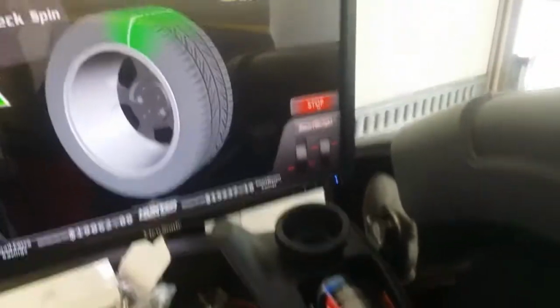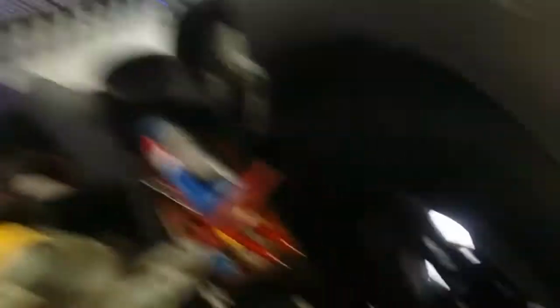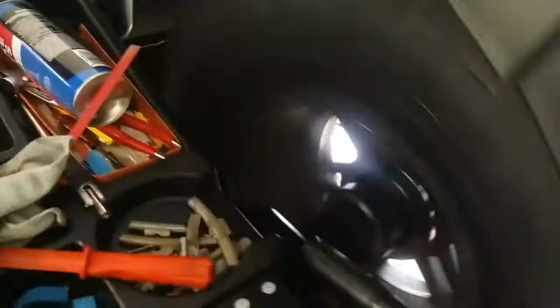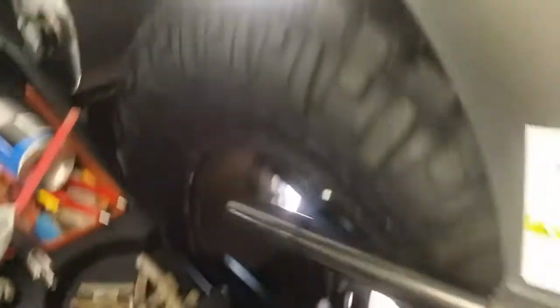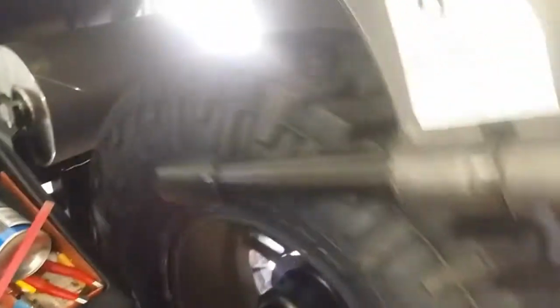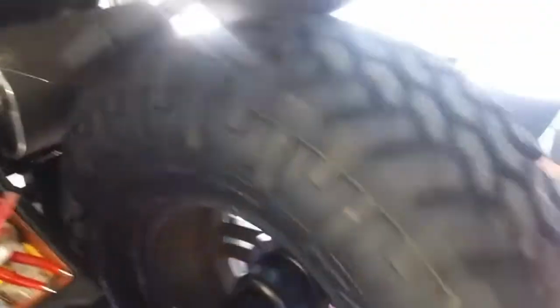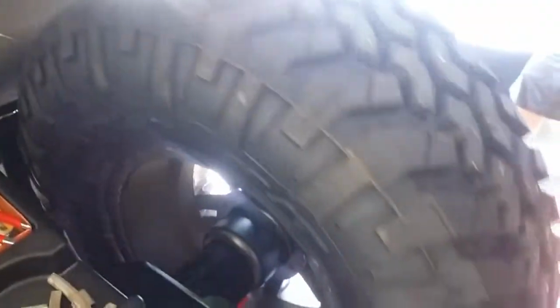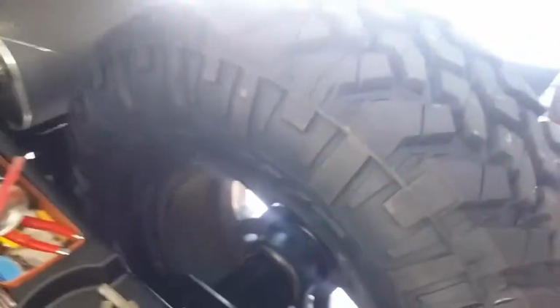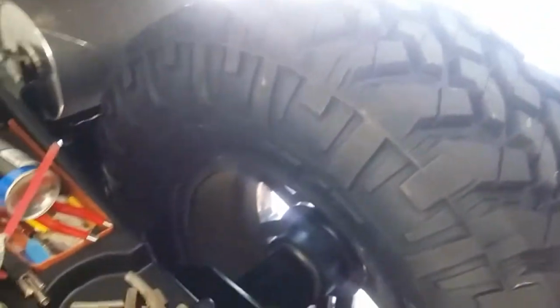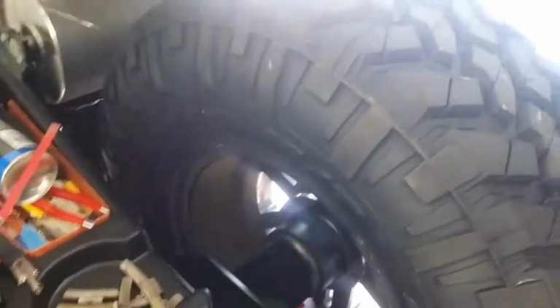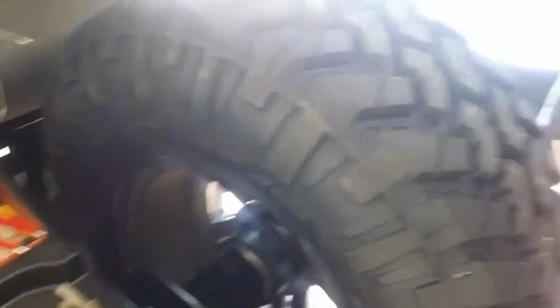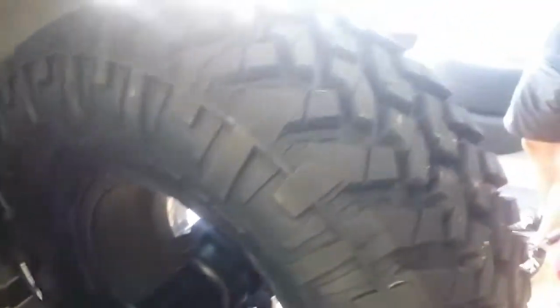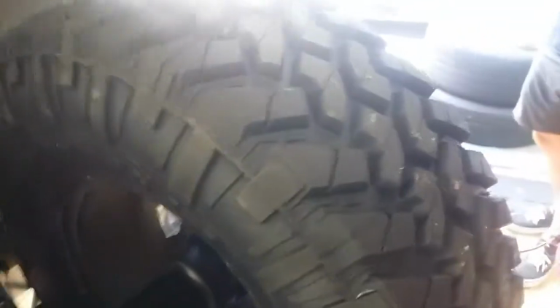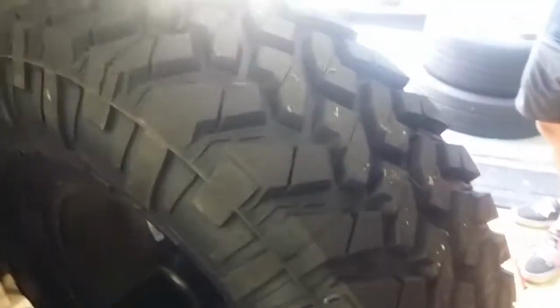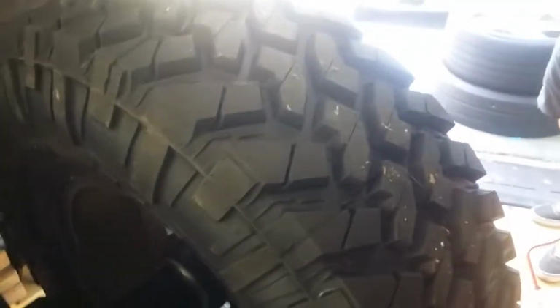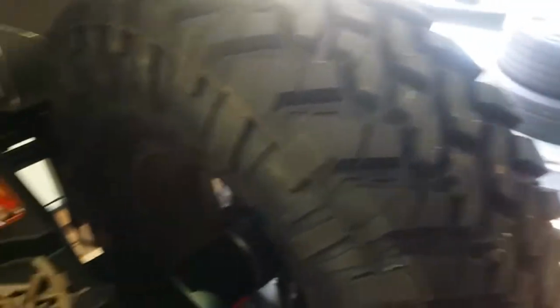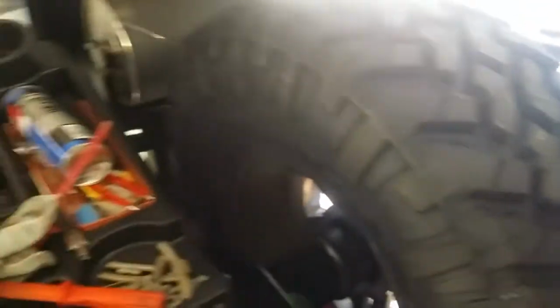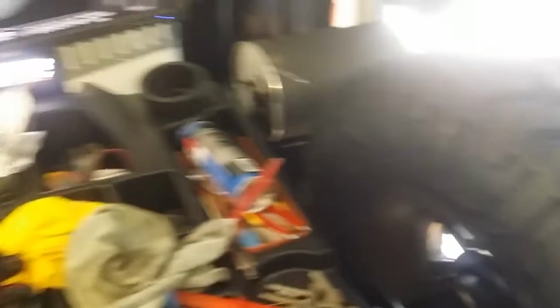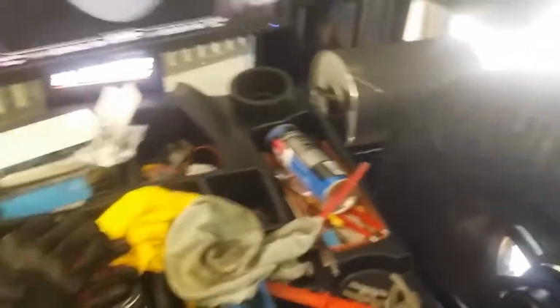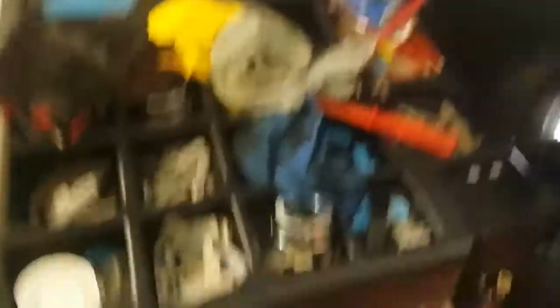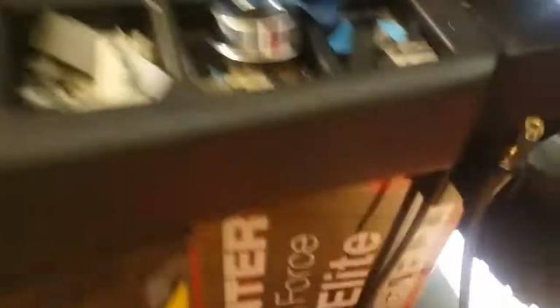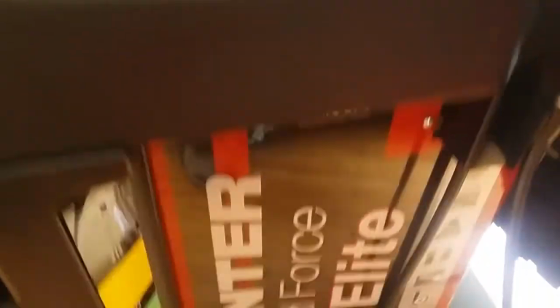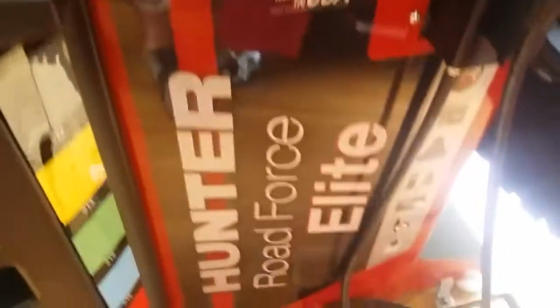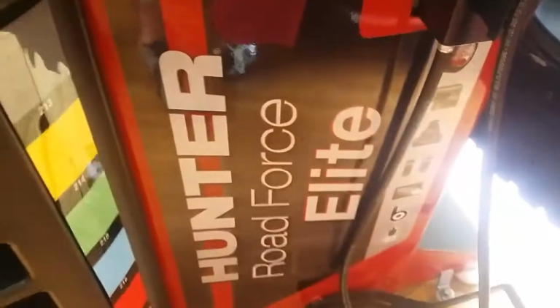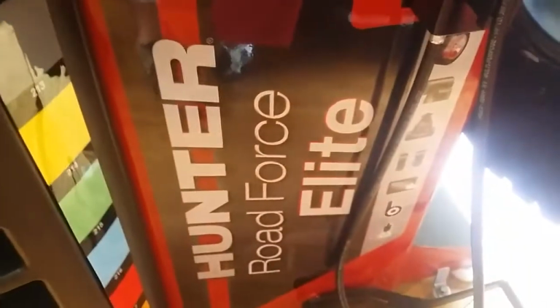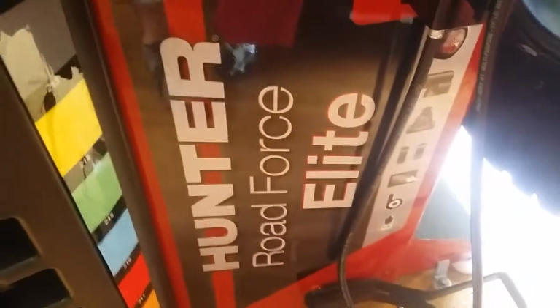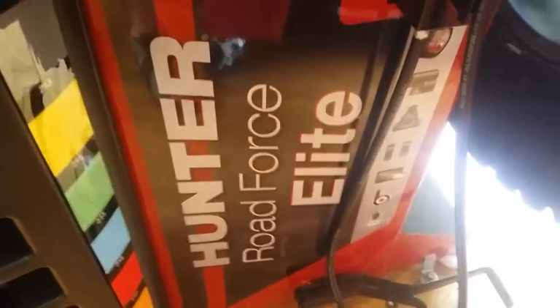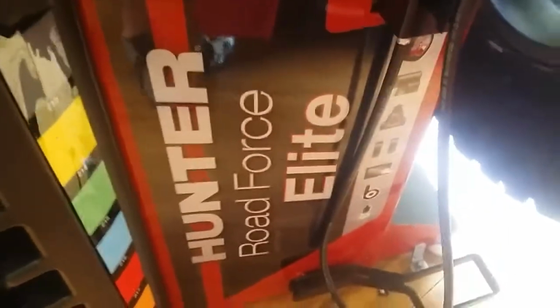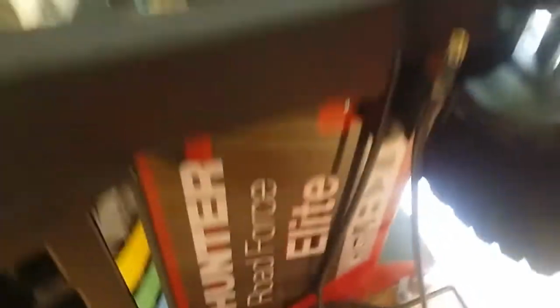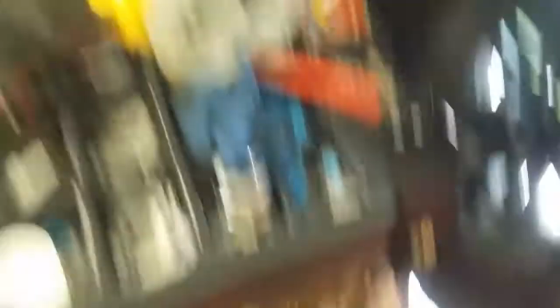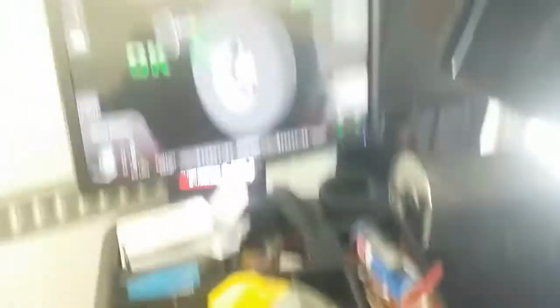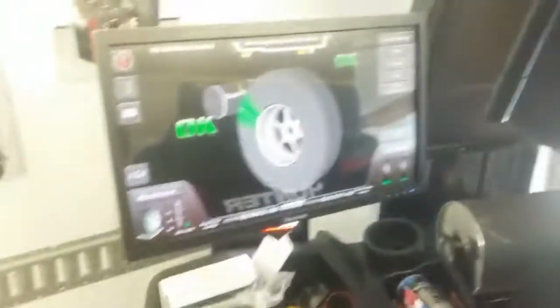That's as smooth as that tire is going to ride, considering the tread pattern and everything. Again, this is a Hunter Road Force Elite. Thank you.